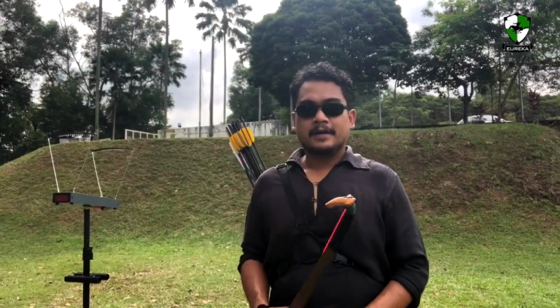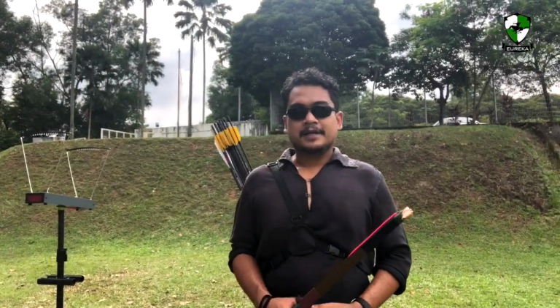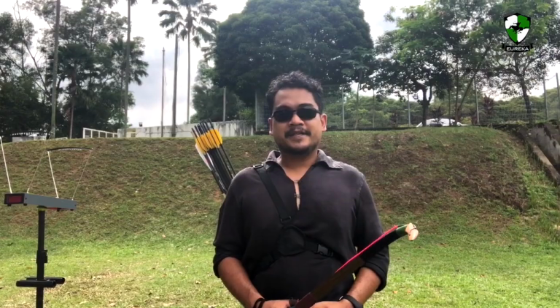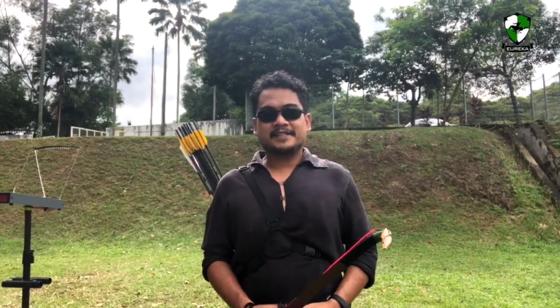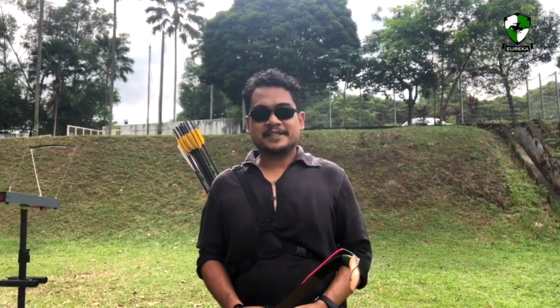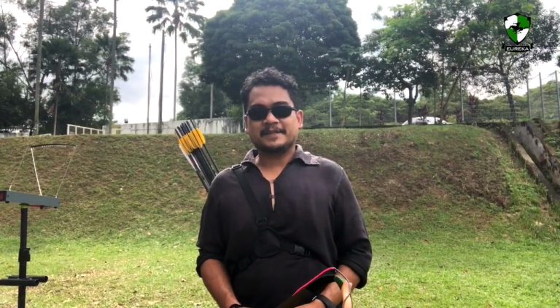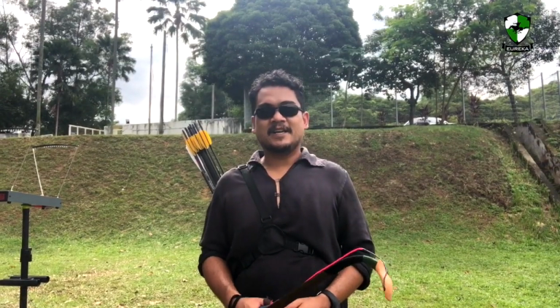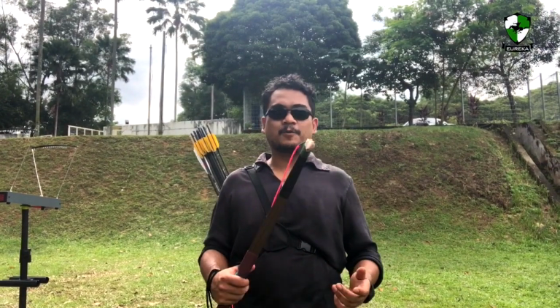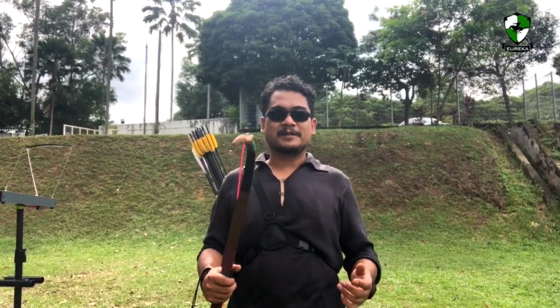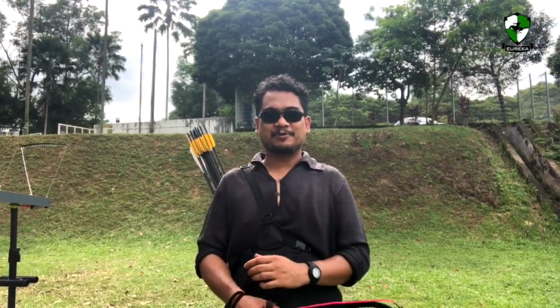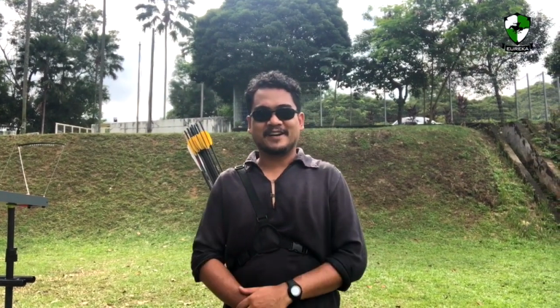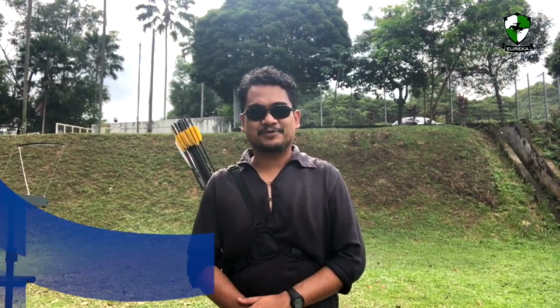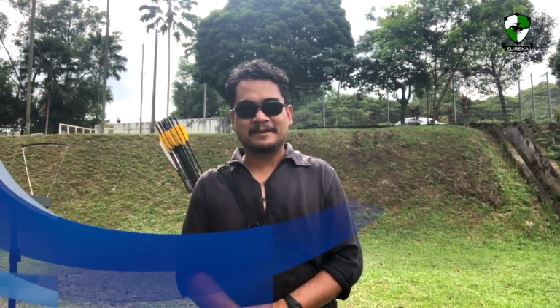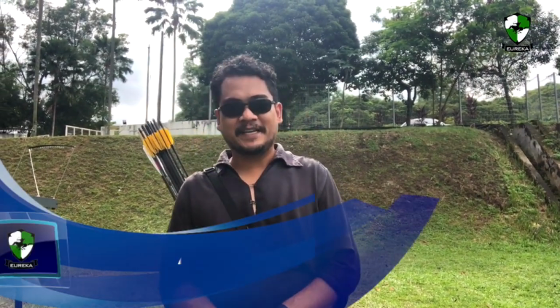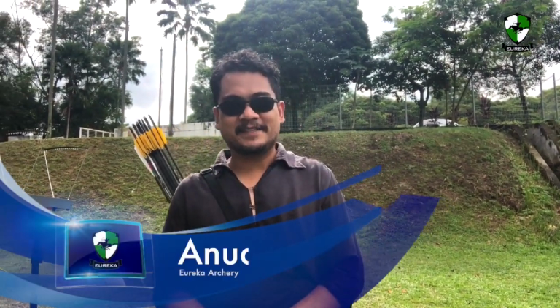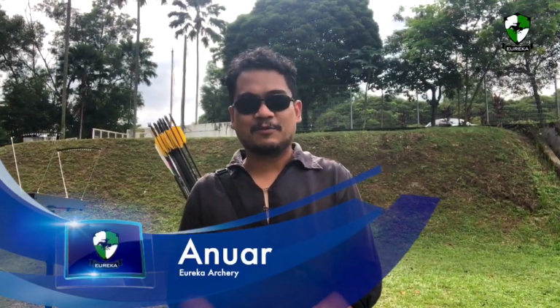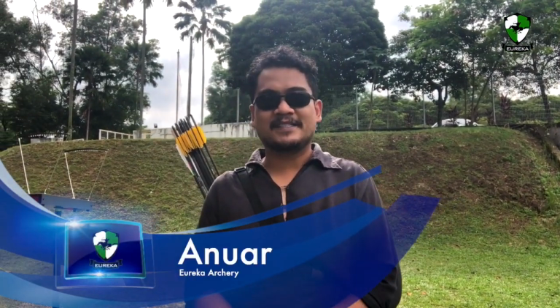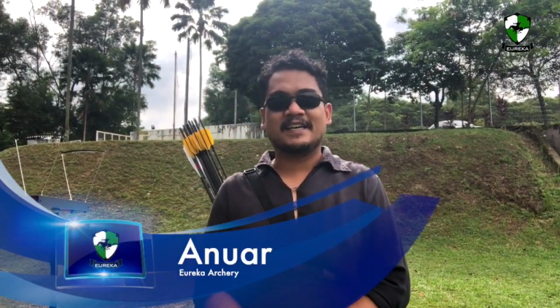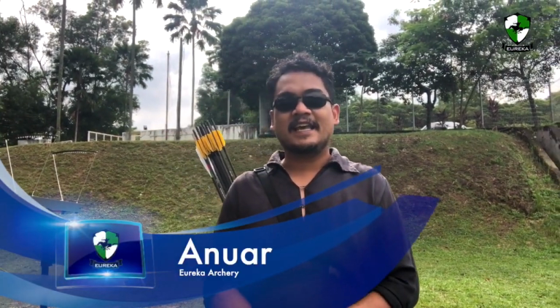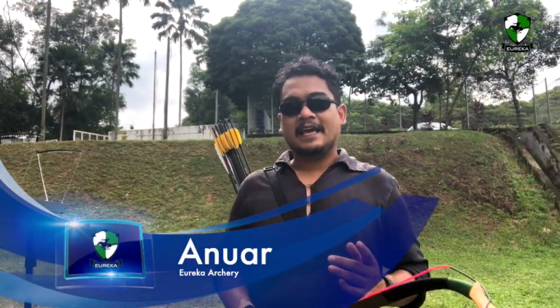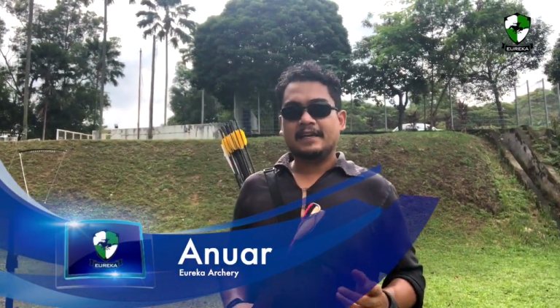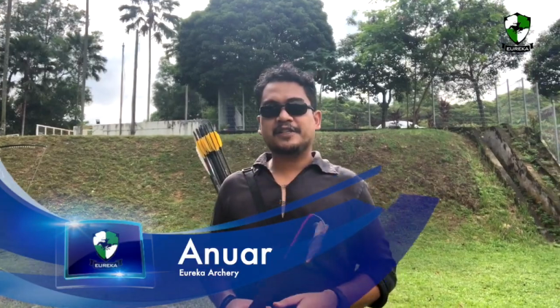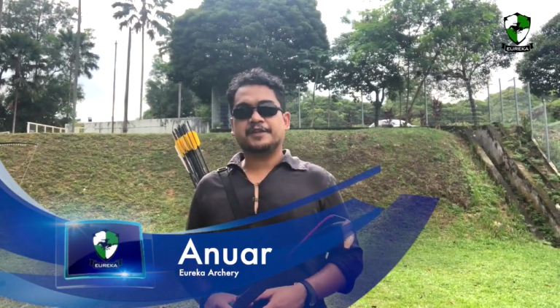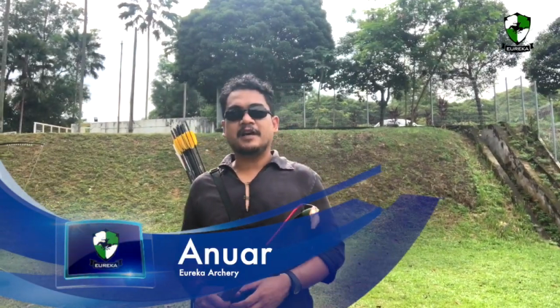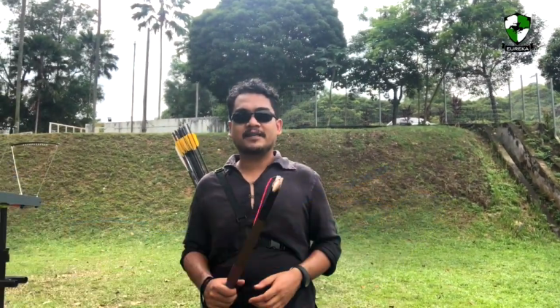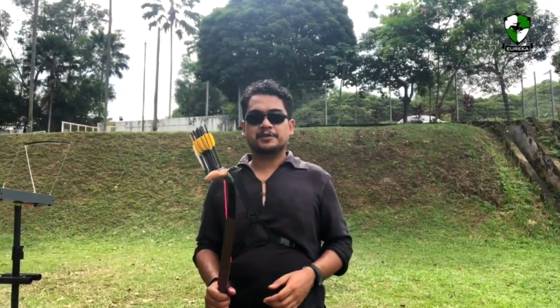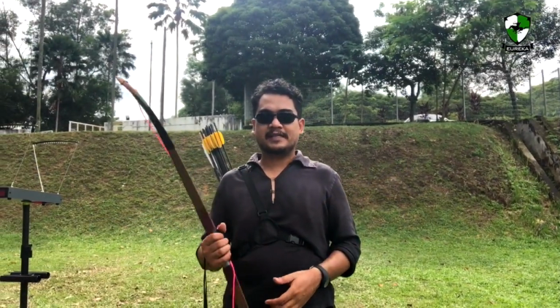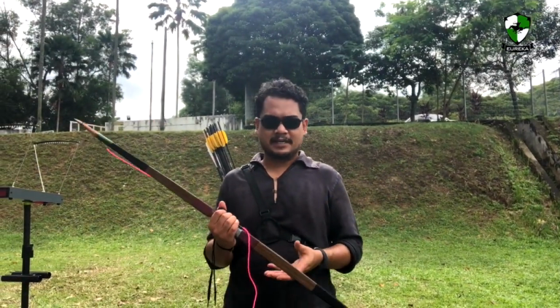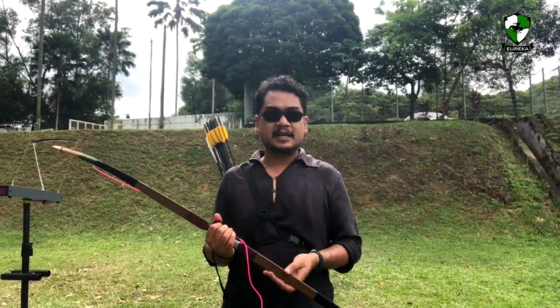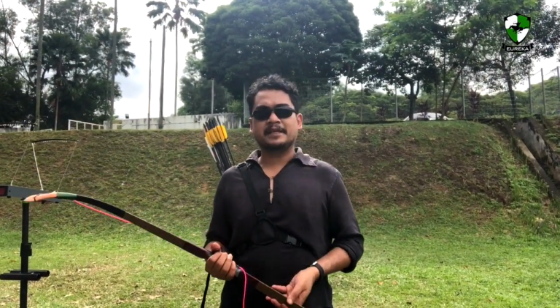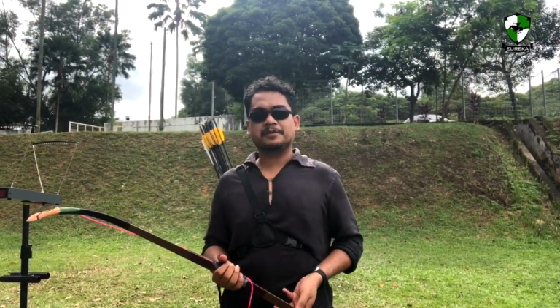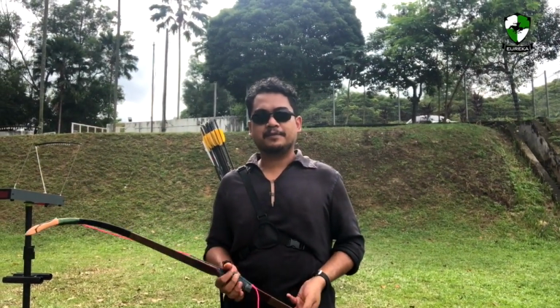Good day ladies and gentlemen, welcome to Eureka Archery. My name is Anwar Mat-san and in today's video I would like to test out a Malaysian made bow.